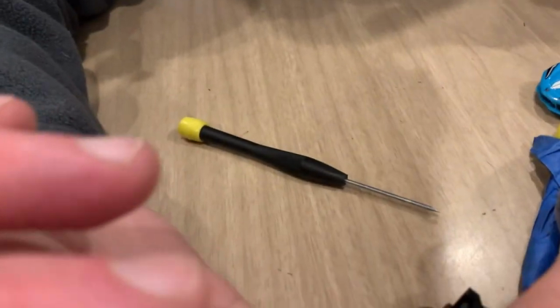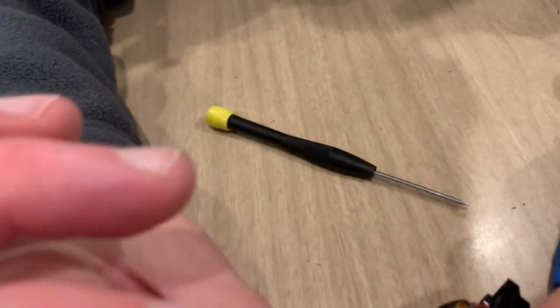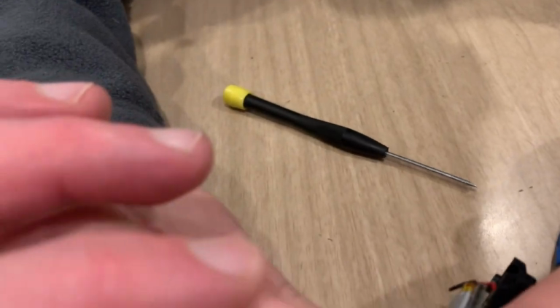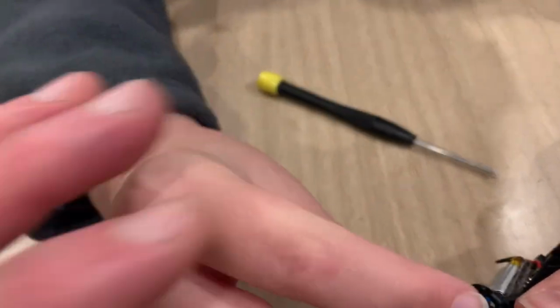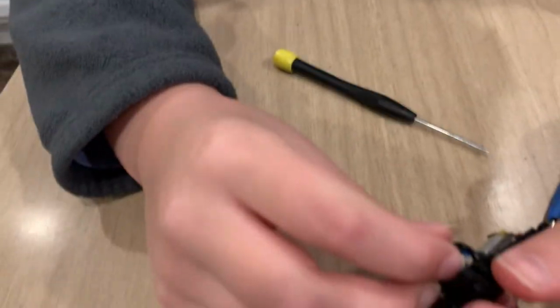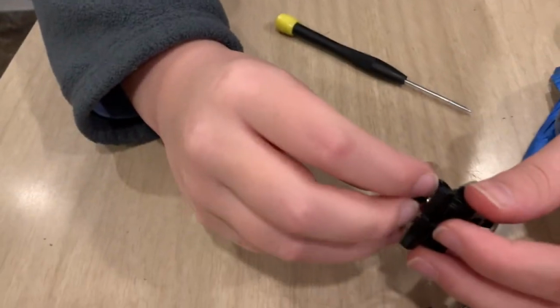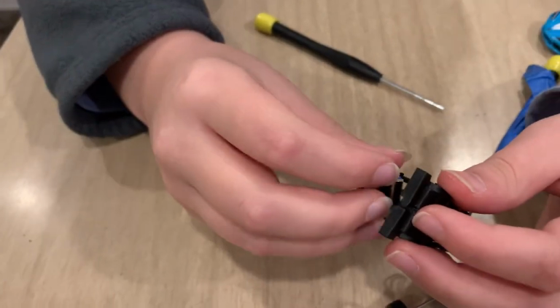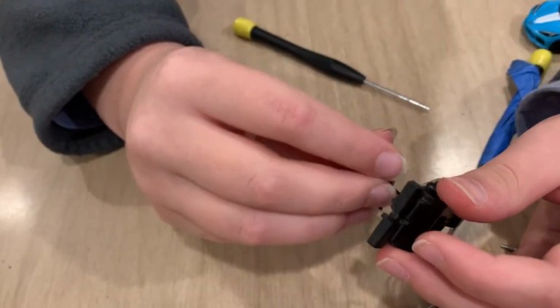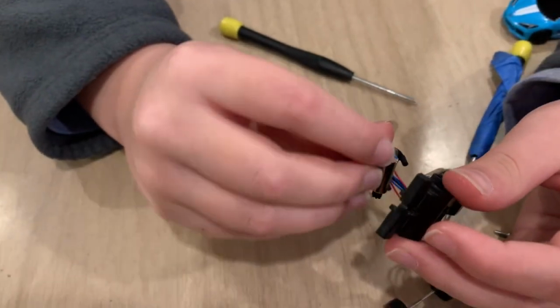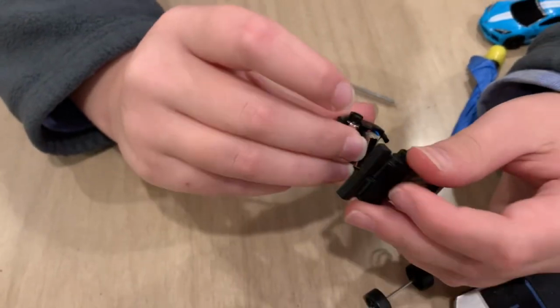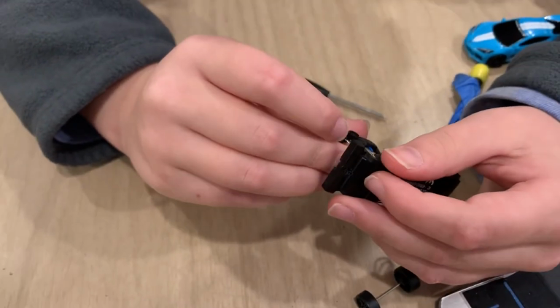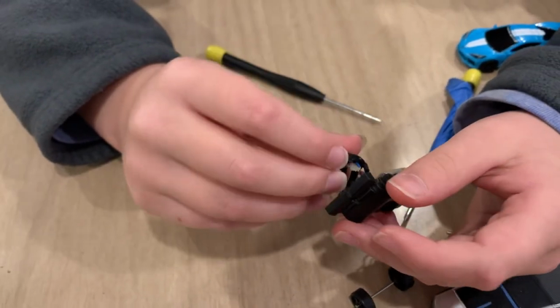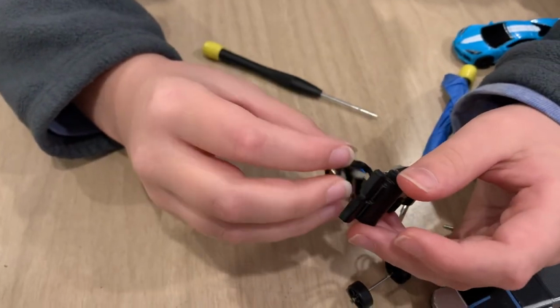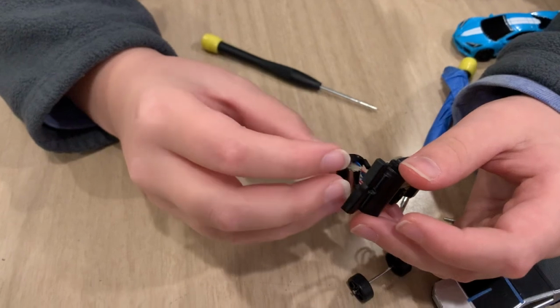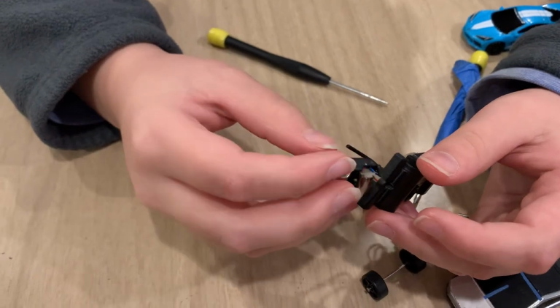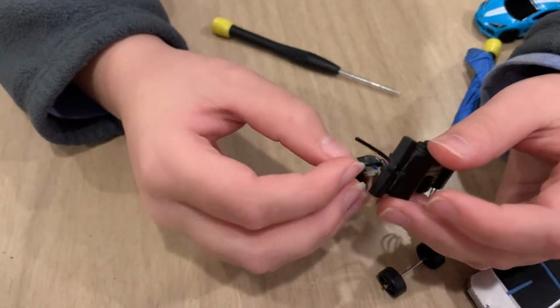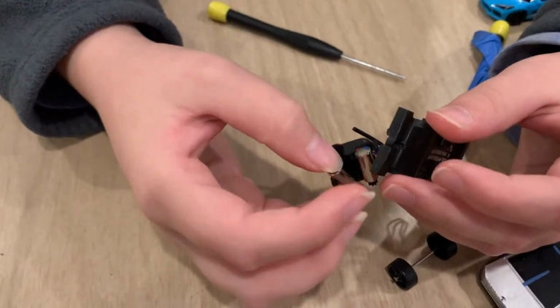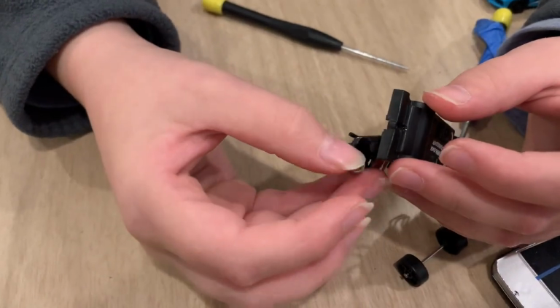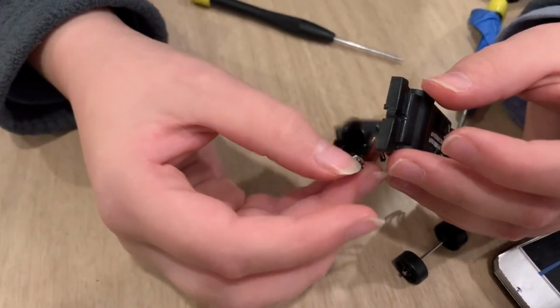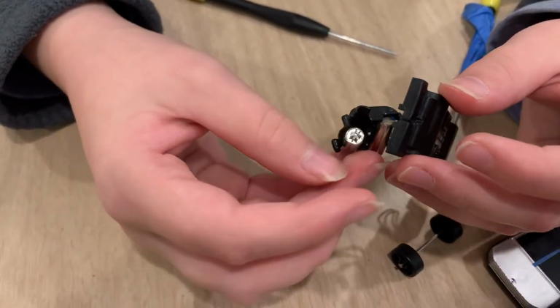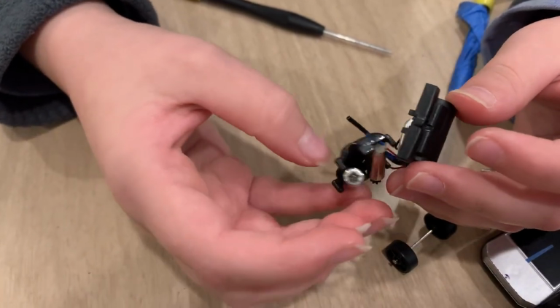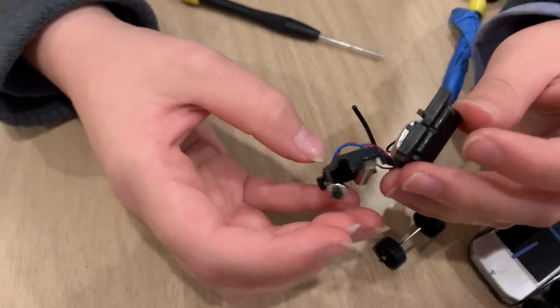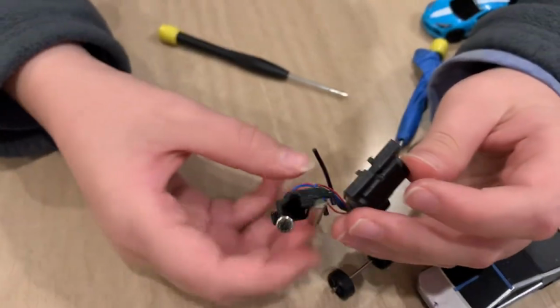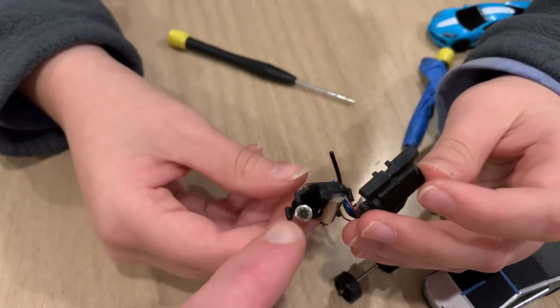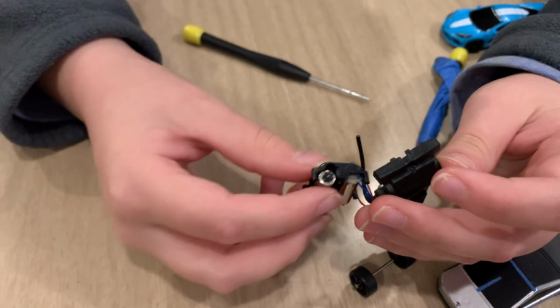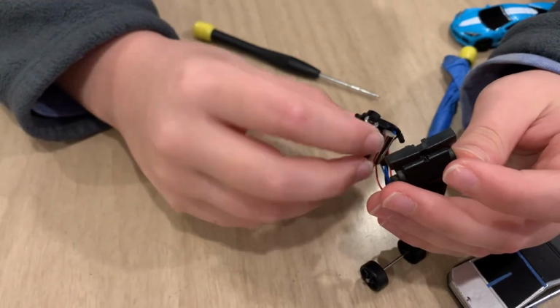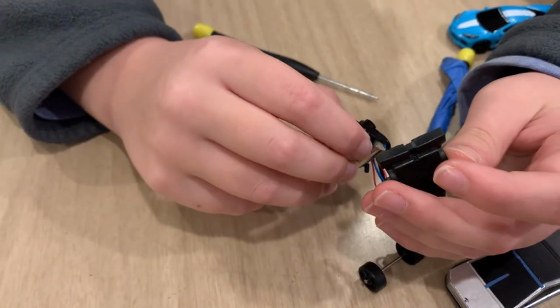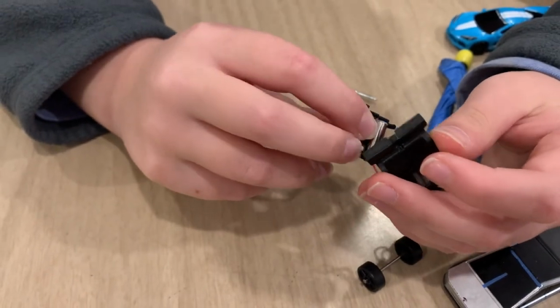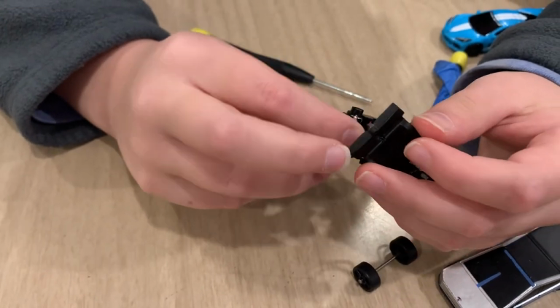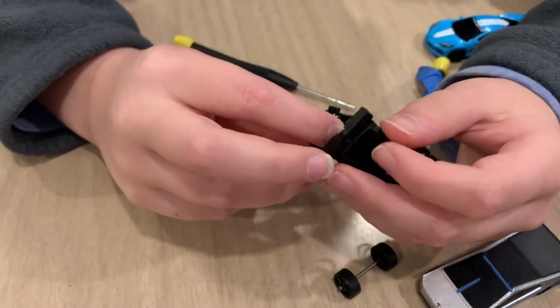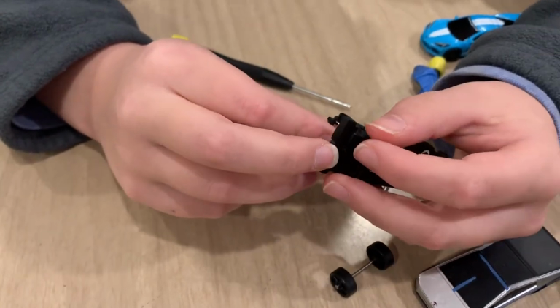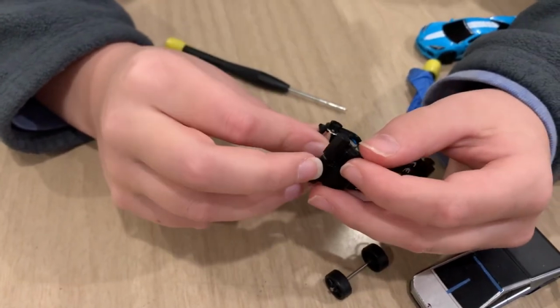The sprocket on here is very easily accessible. Show us the sprocket — okay, so how everything comes apart is you can easily slip the sprocket right off, and then you can slide the hair that's stuck around your wheels out.